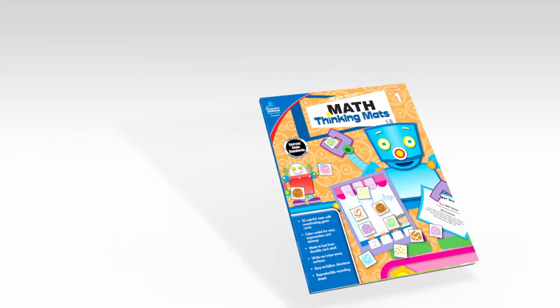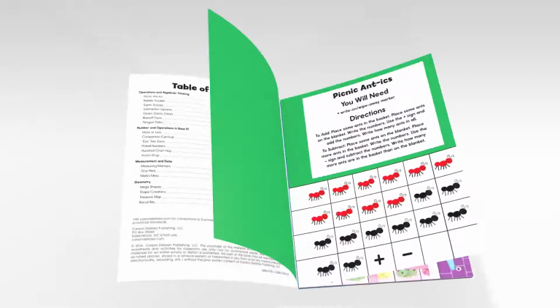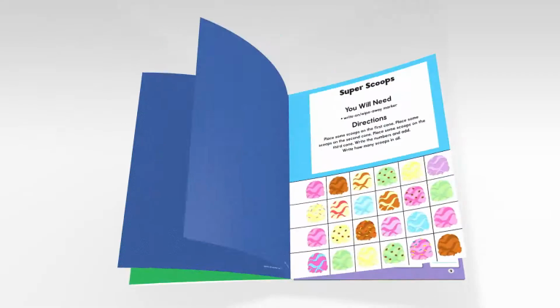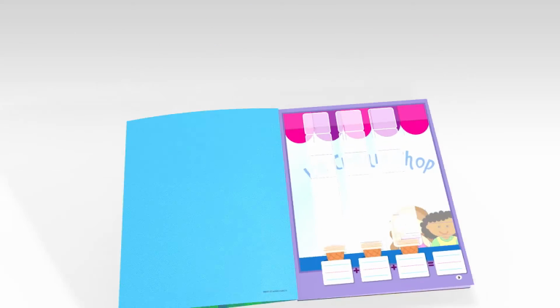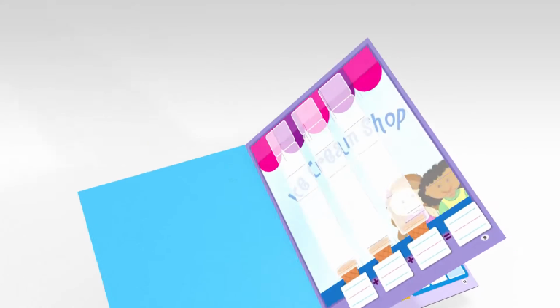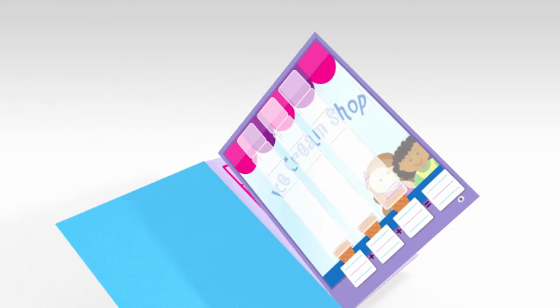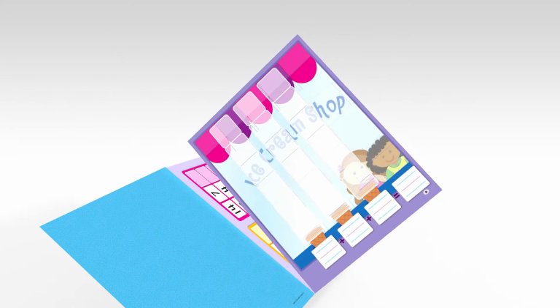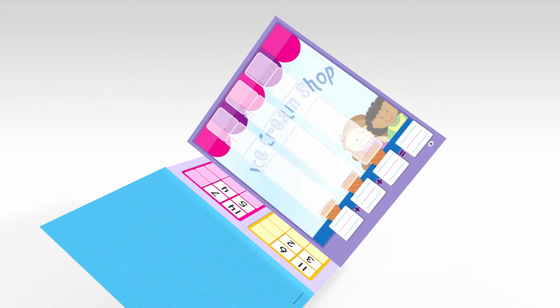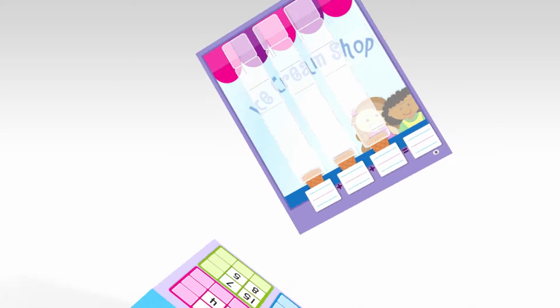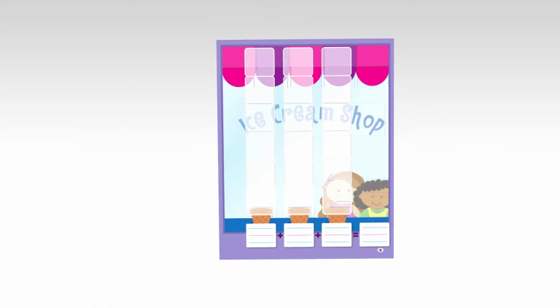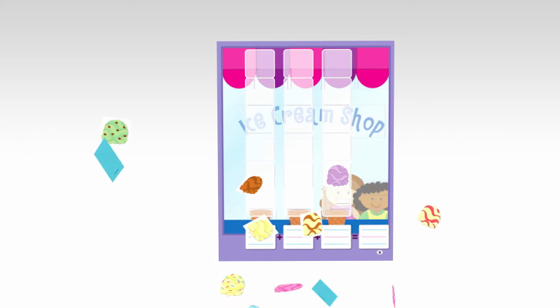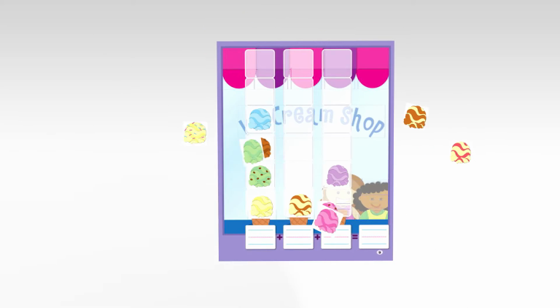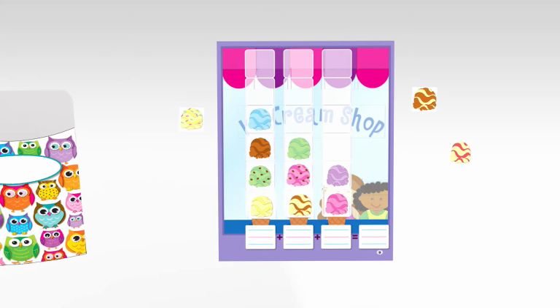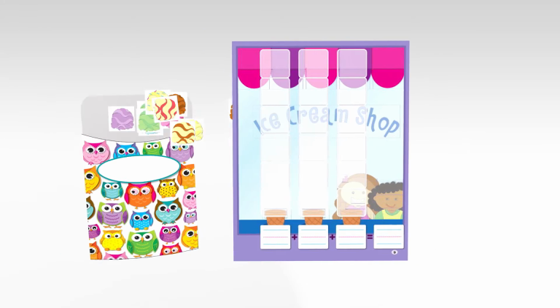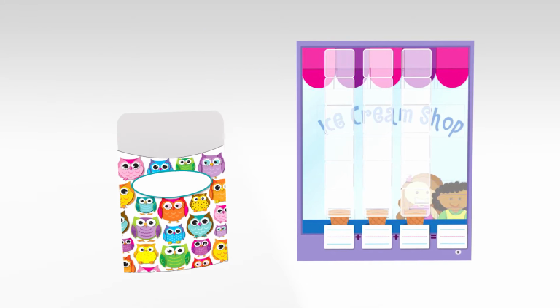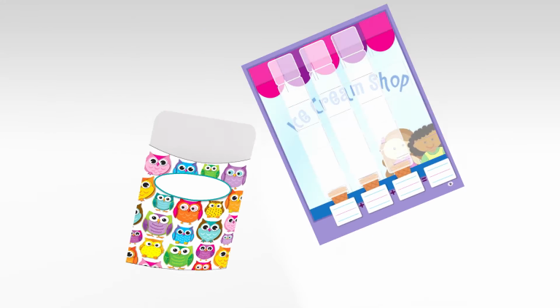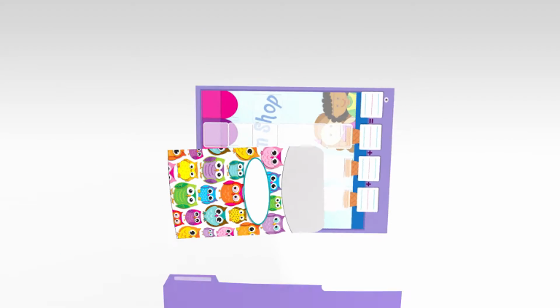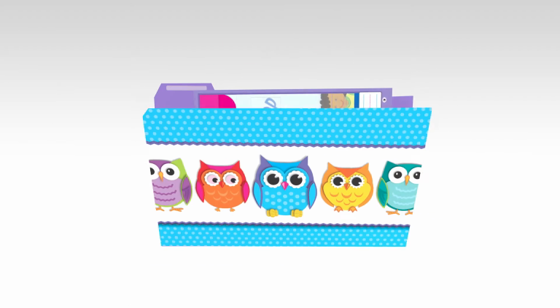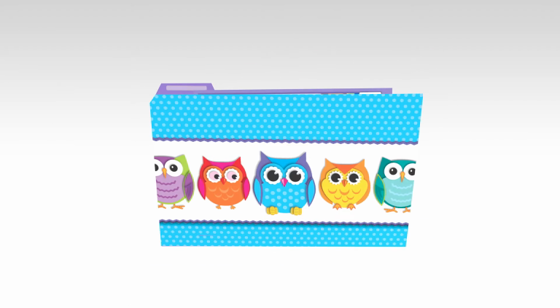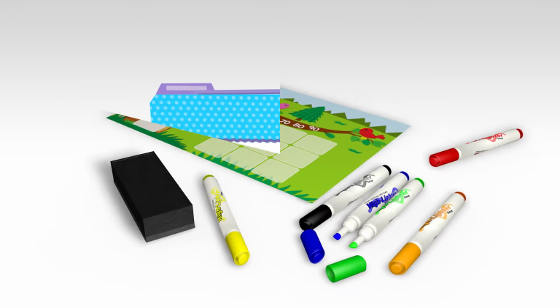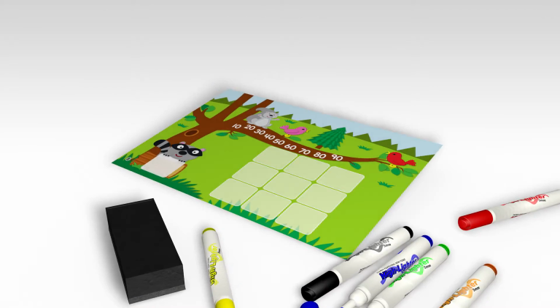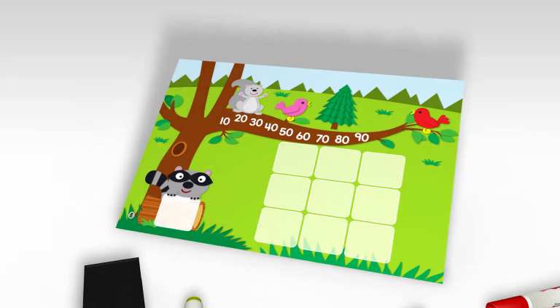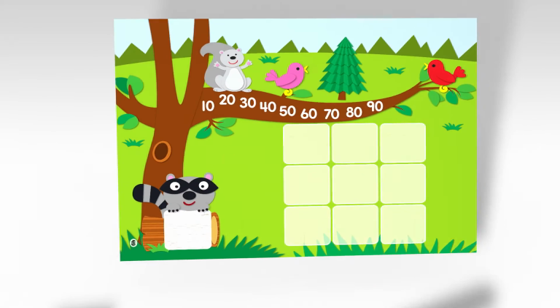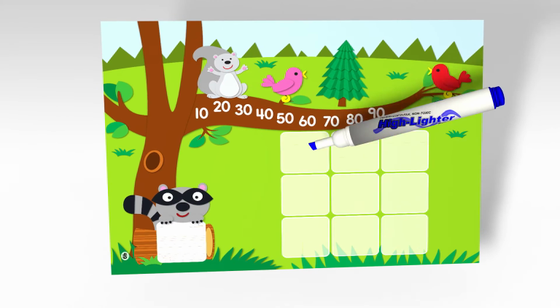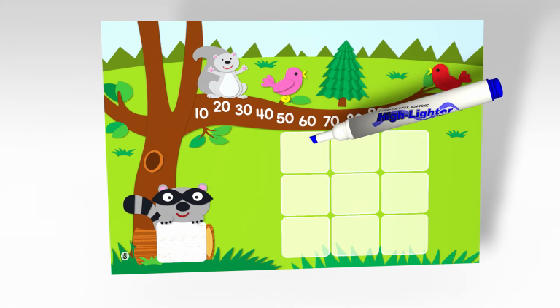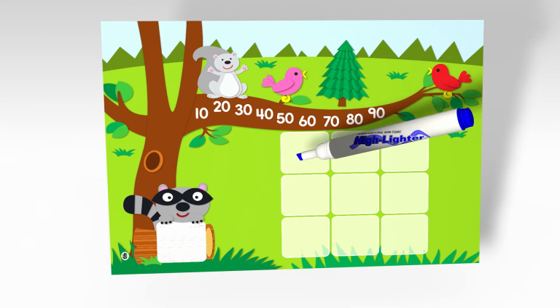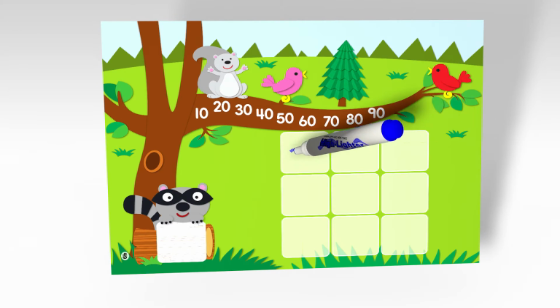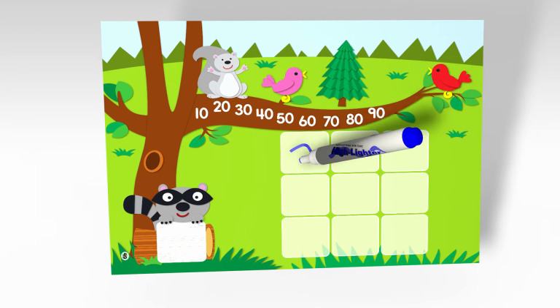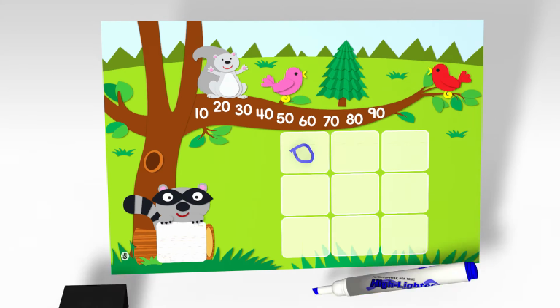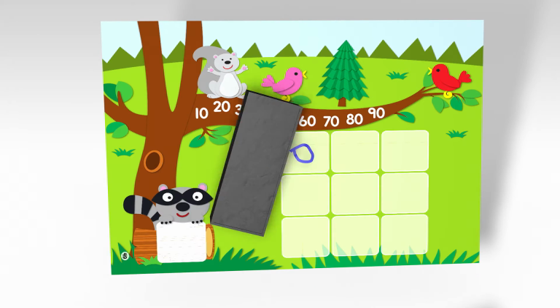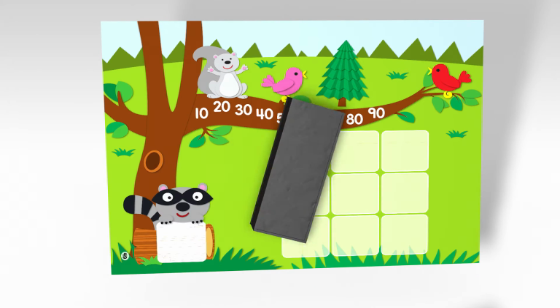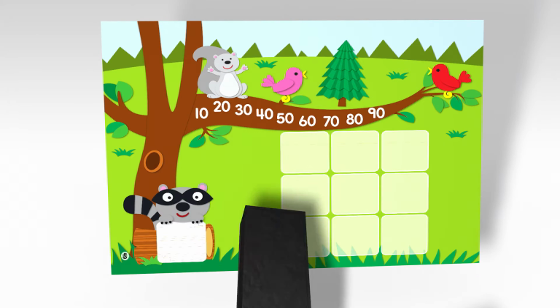Each color-coded activity is also detachable, which makes it easy and convenient to get your students started right away and then store in our file folders. The durable cardstock and write-on, wipe-off surface also help to extend the life of each page.